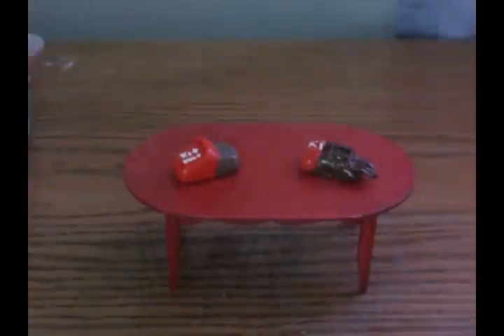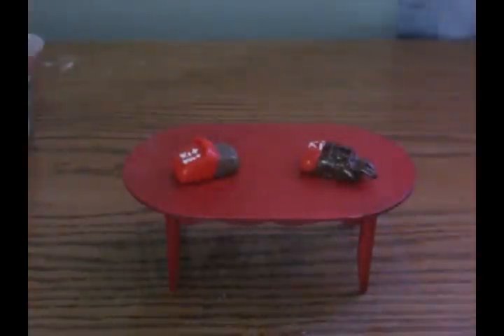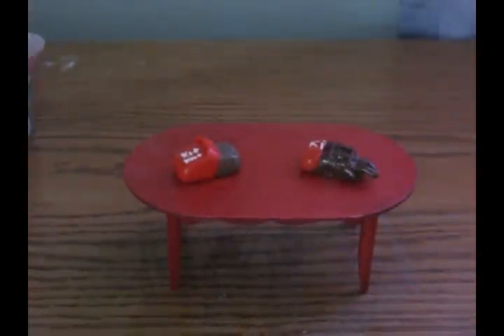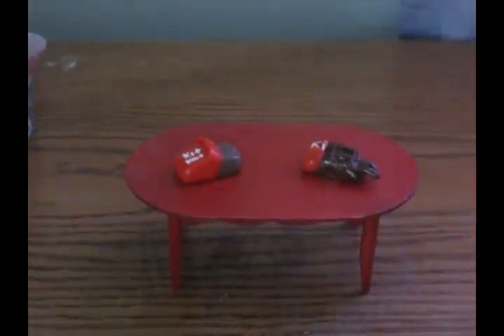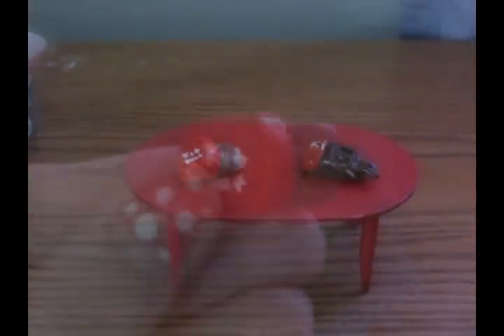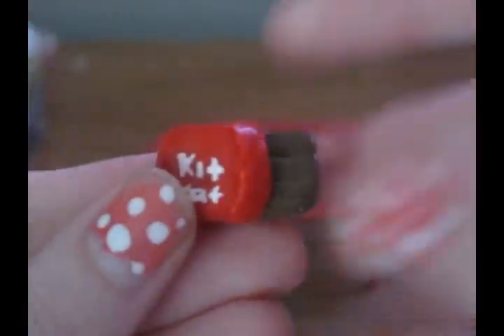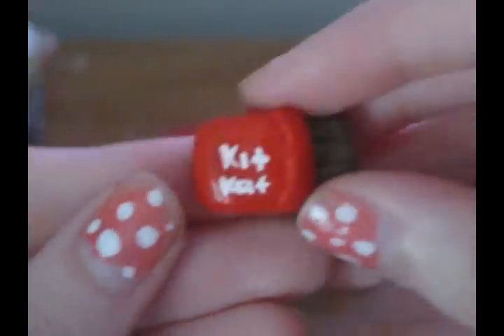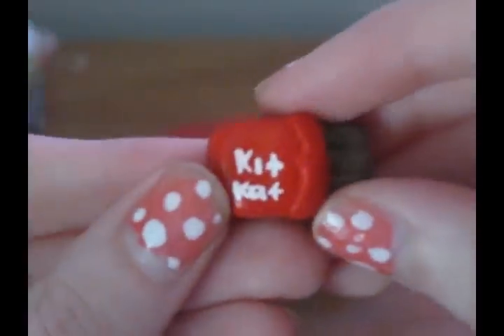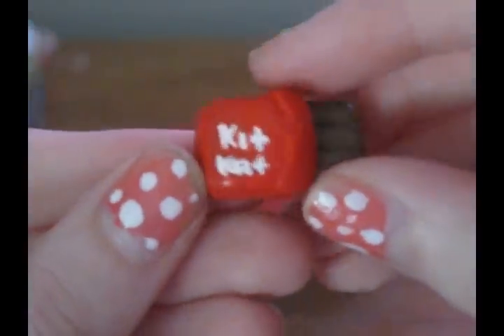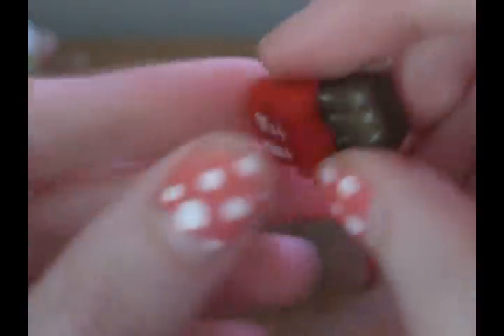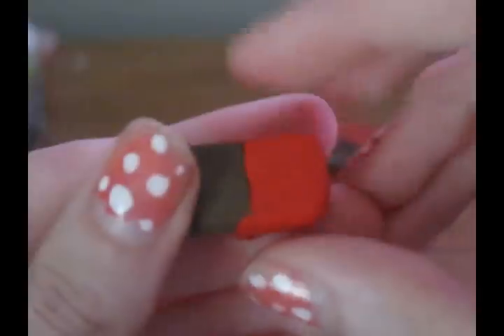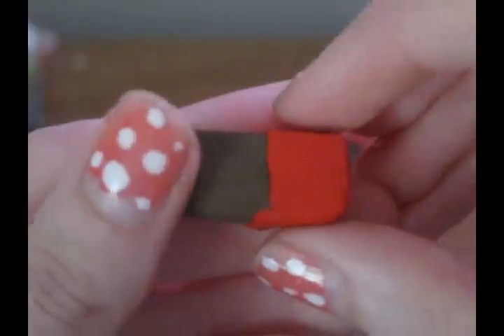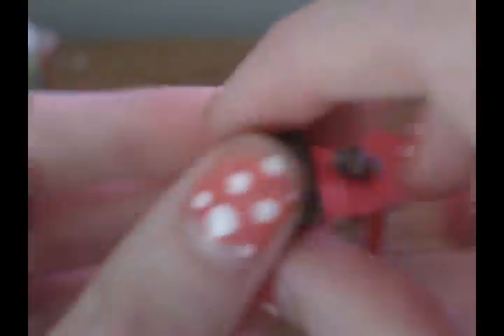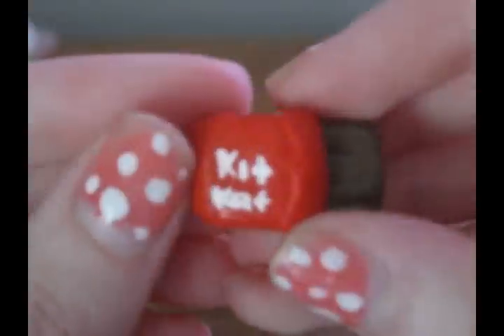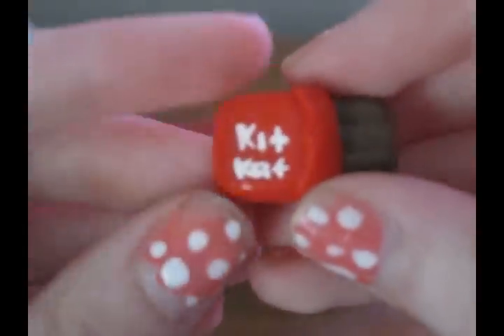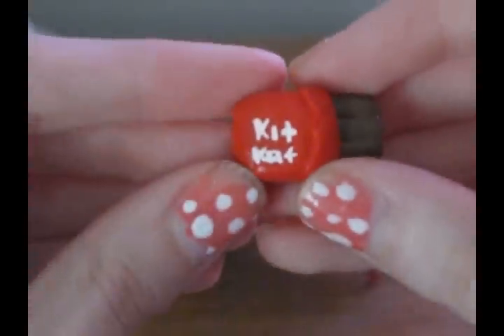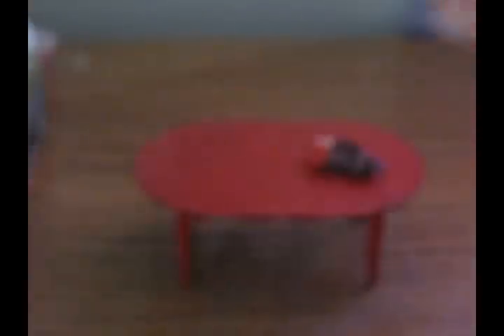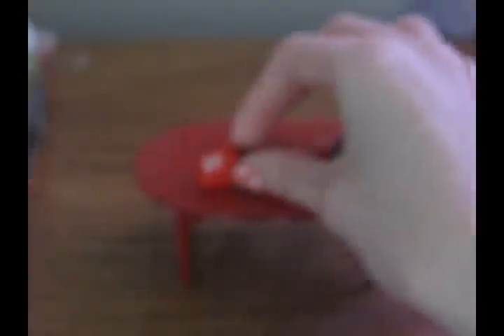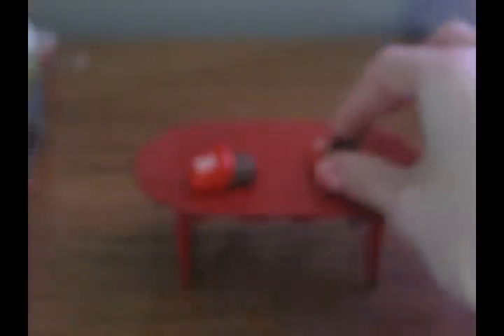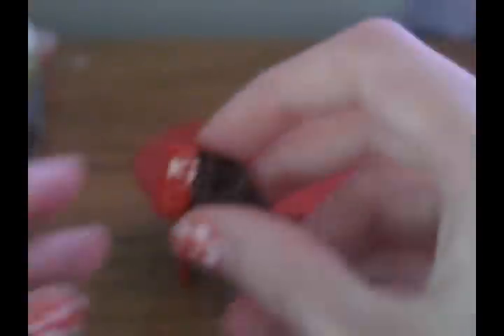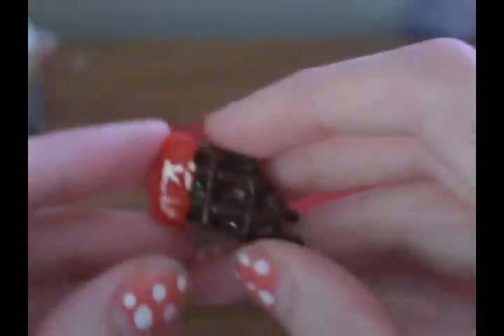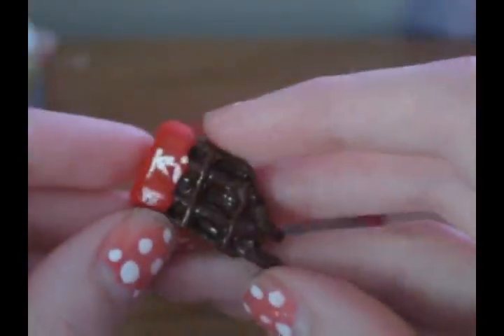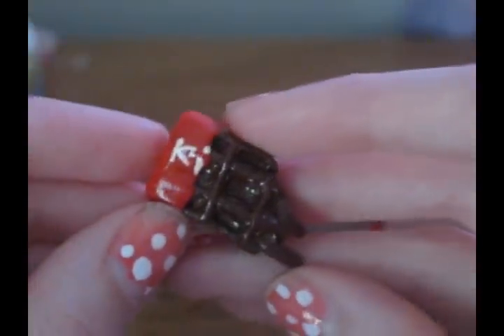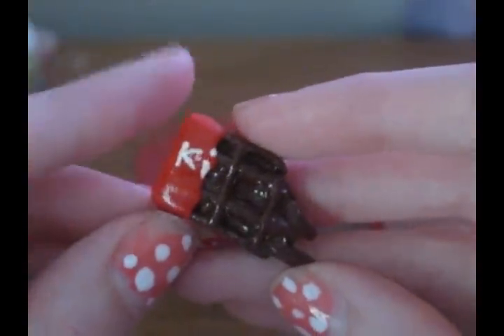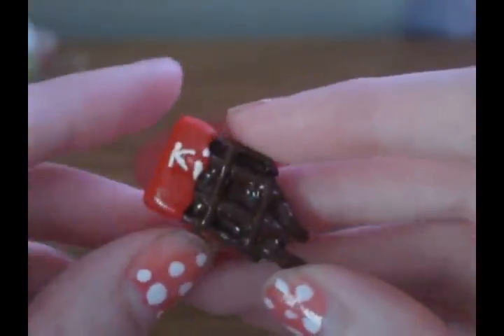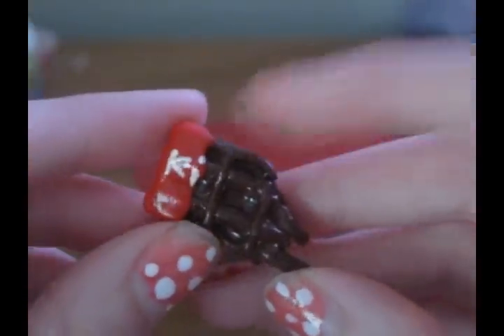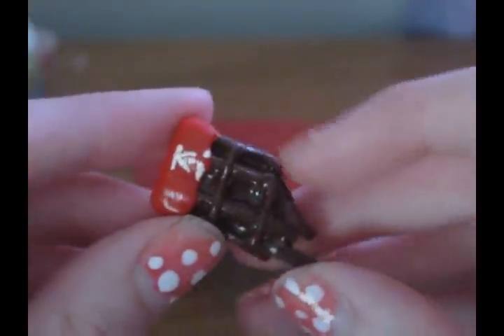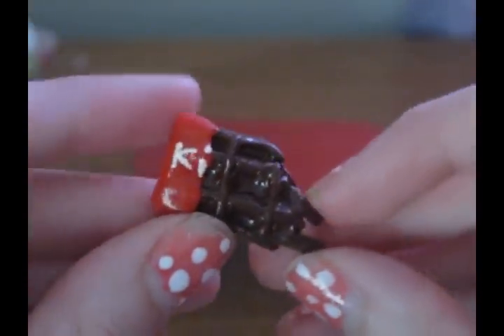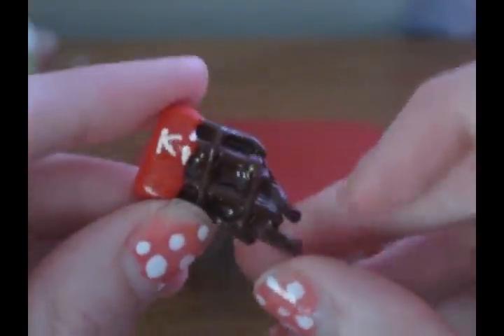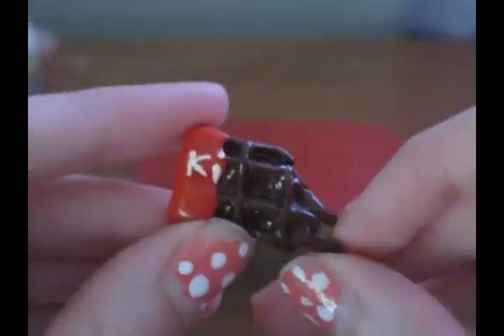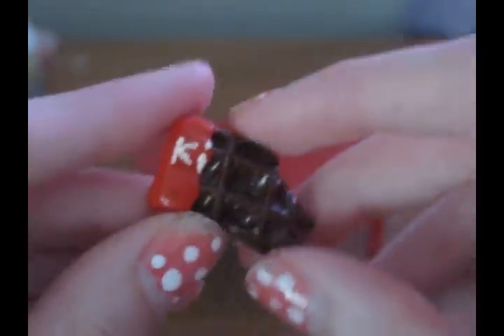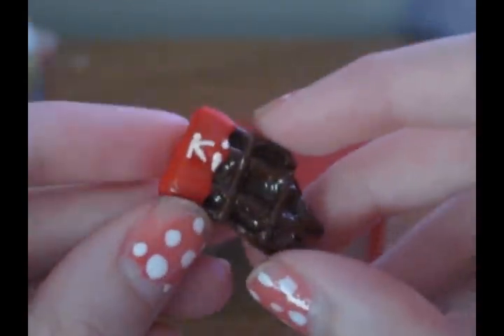And then I have two Kit Kat bars. This is my old one, and this is my new one. I got inspiration to make the Kit Kat like this from a remit.